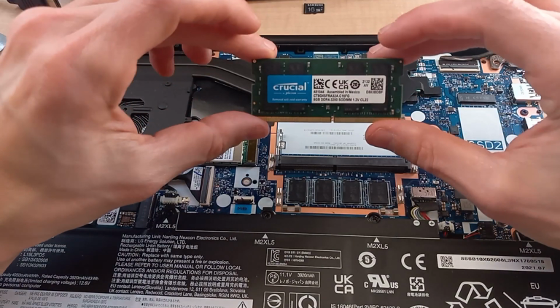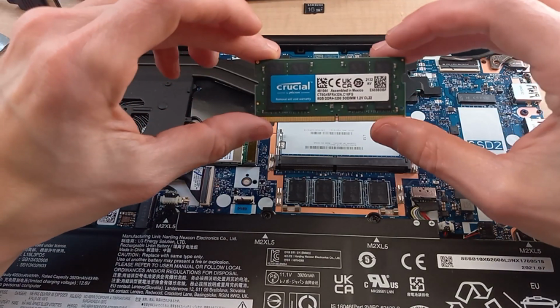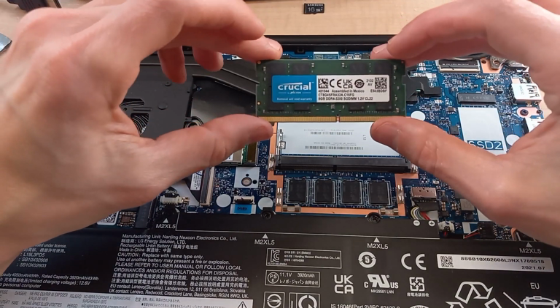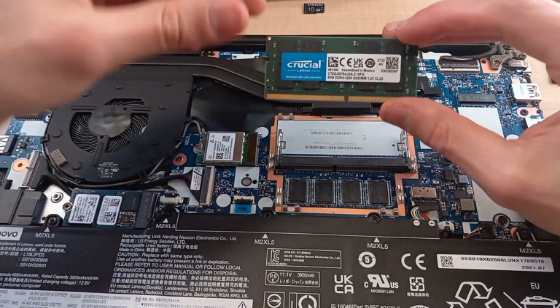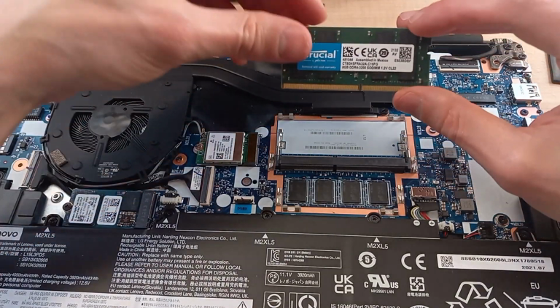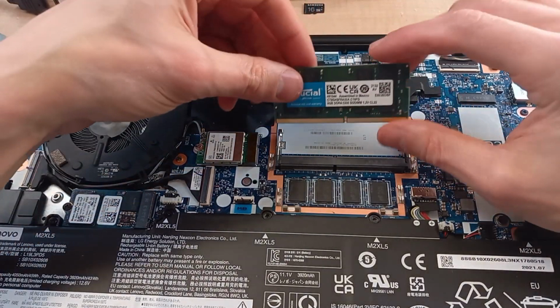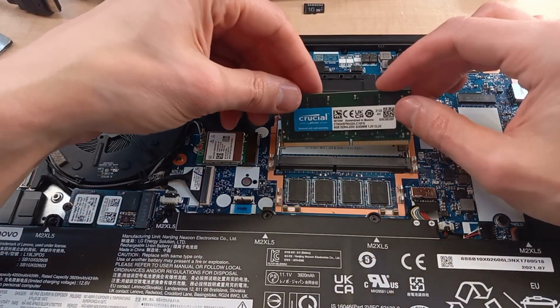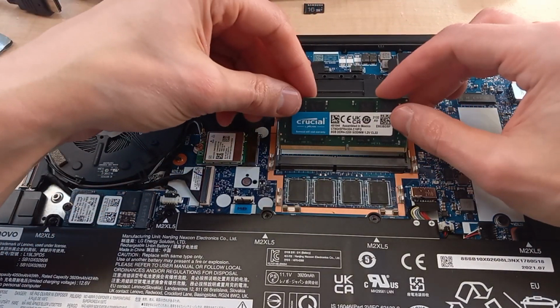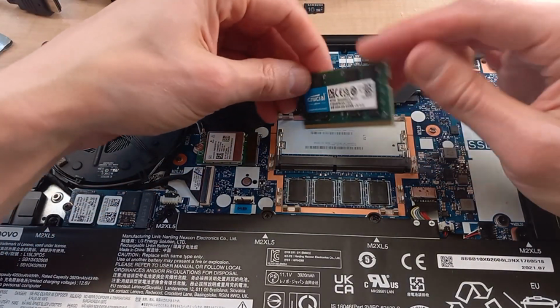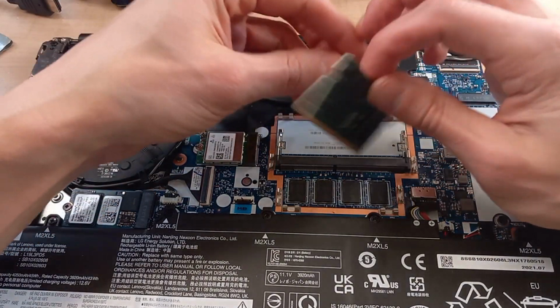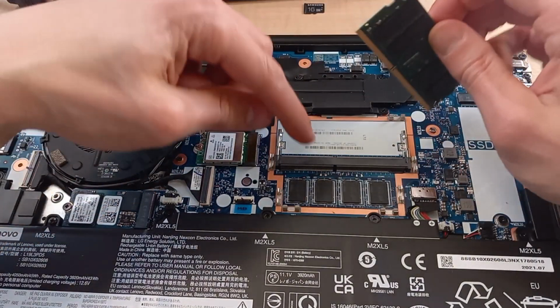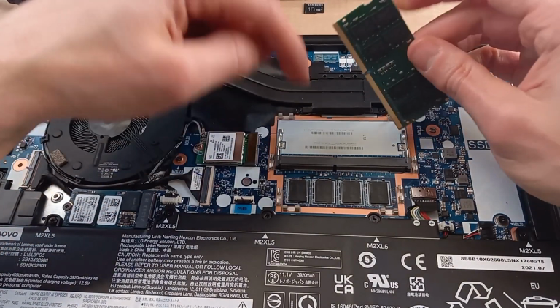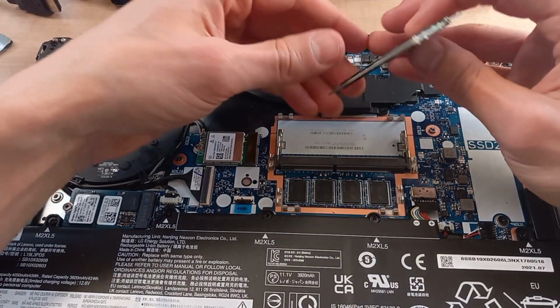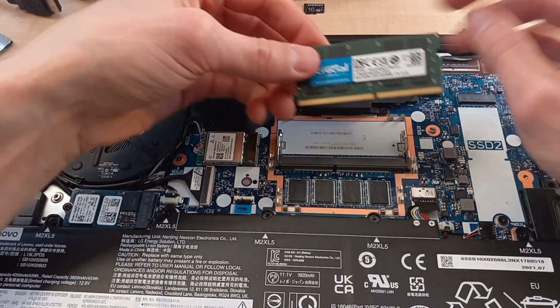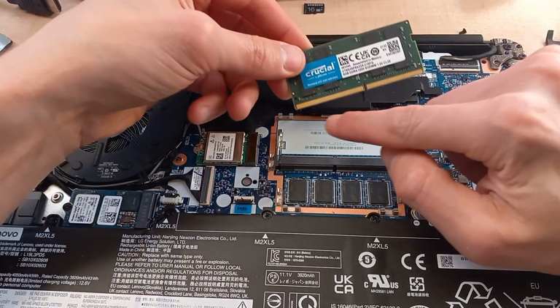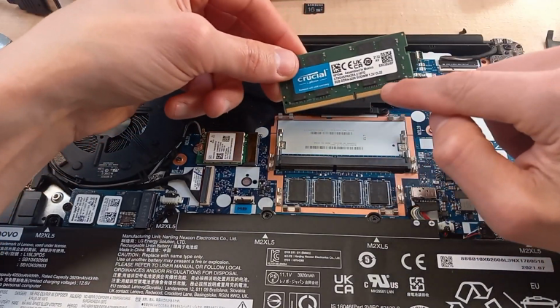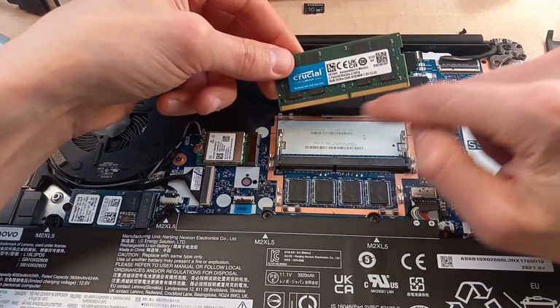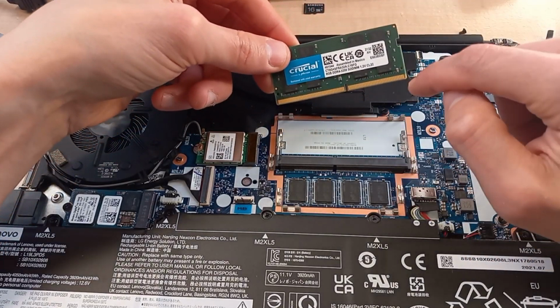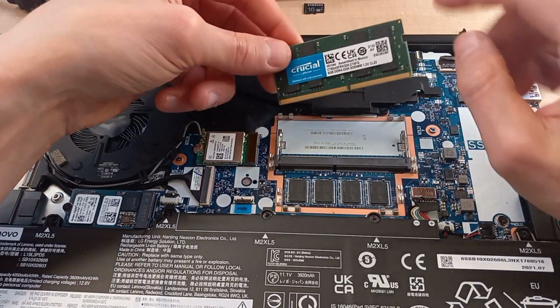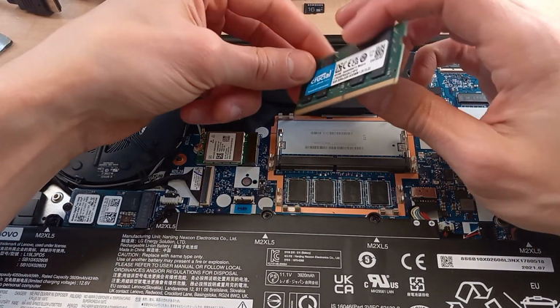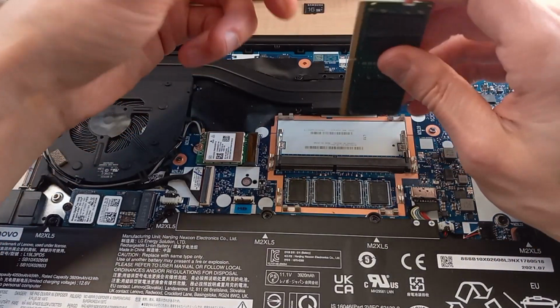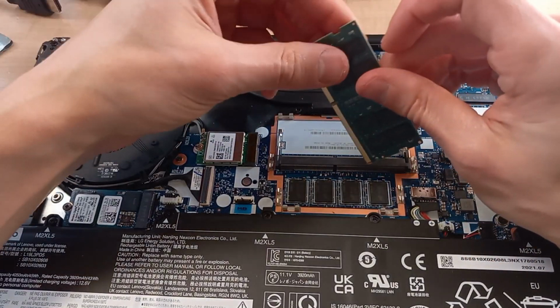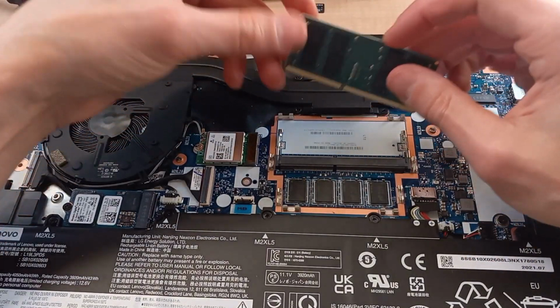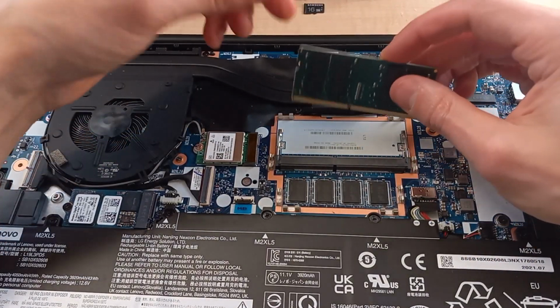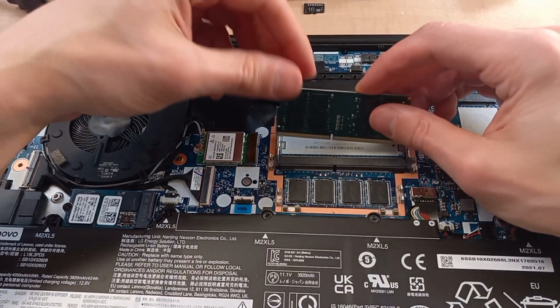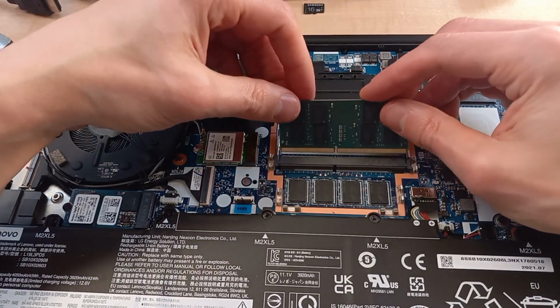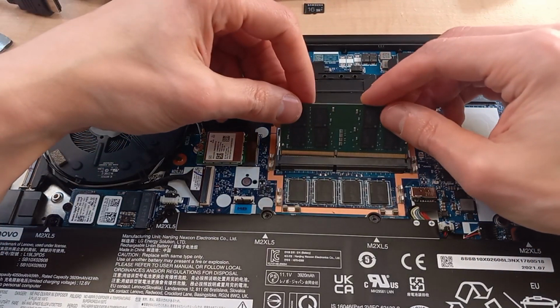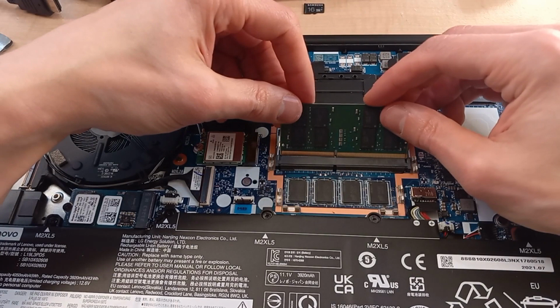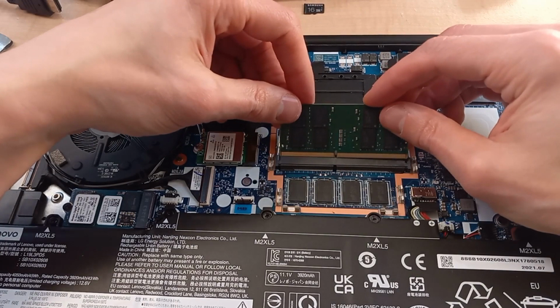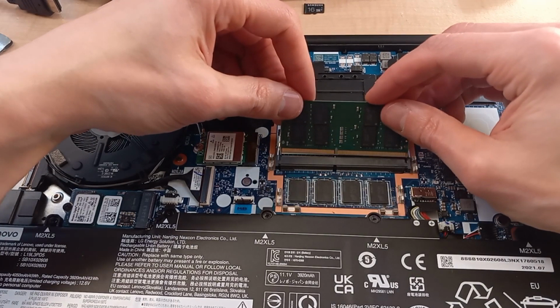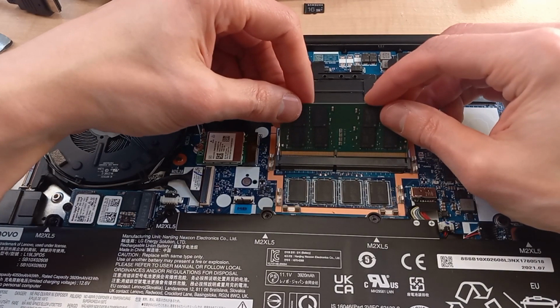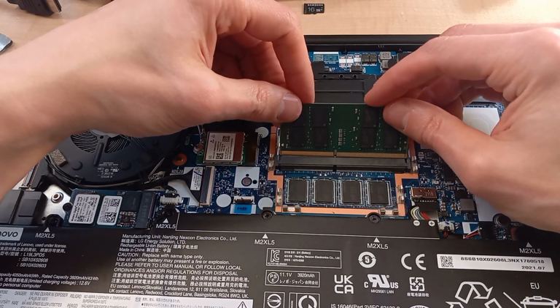We just take this RAM module out — and that's our little RAM module. We're going to flip it around. The pins are asymmetric, so you can't put it in one way or the other — it only goes in a particular way.